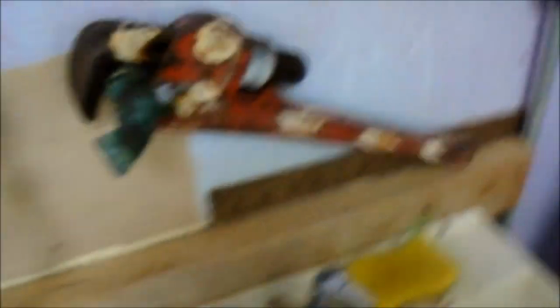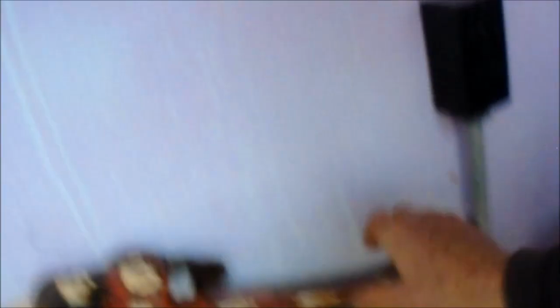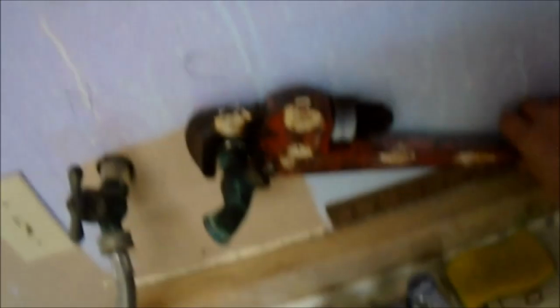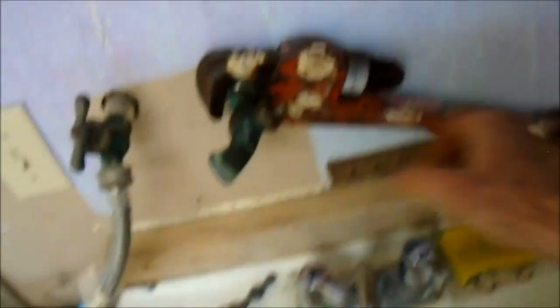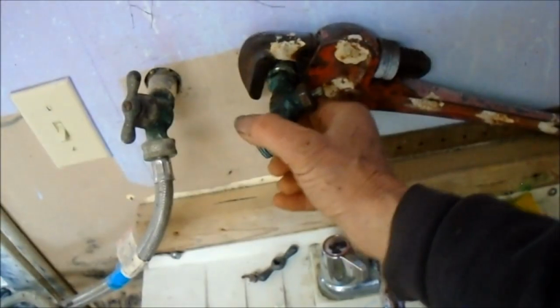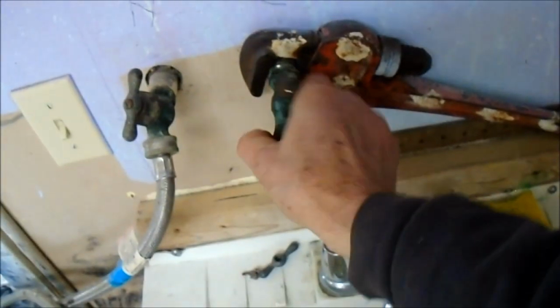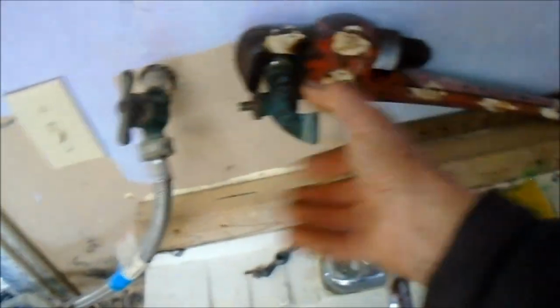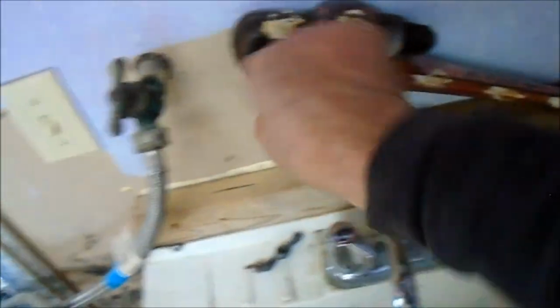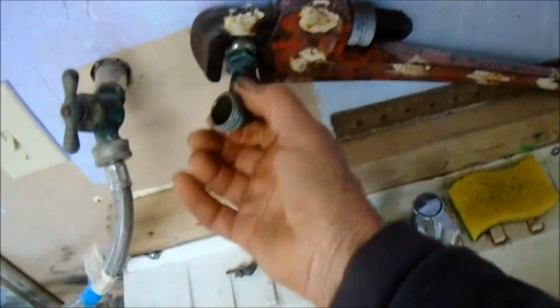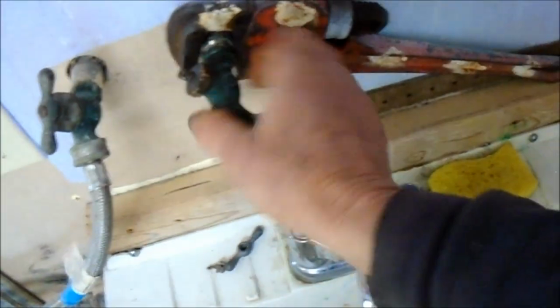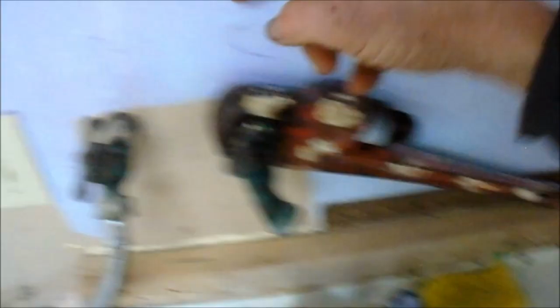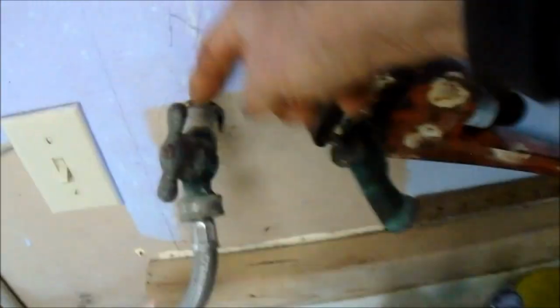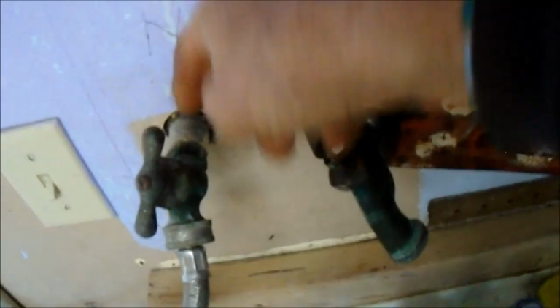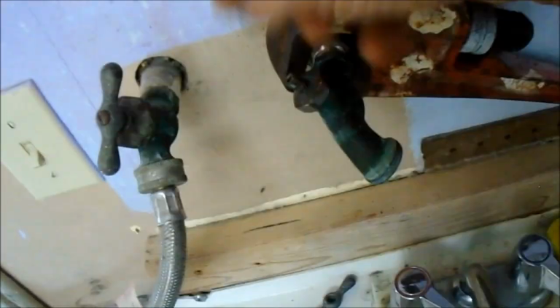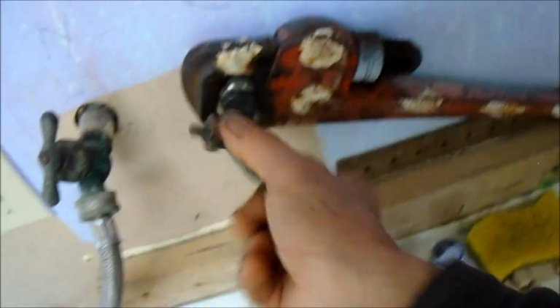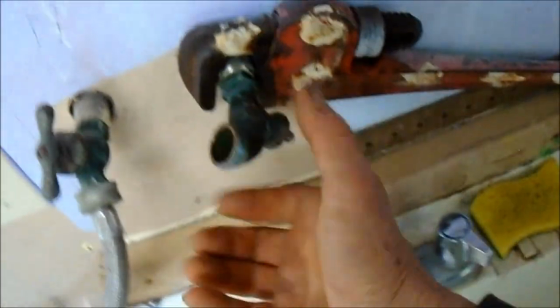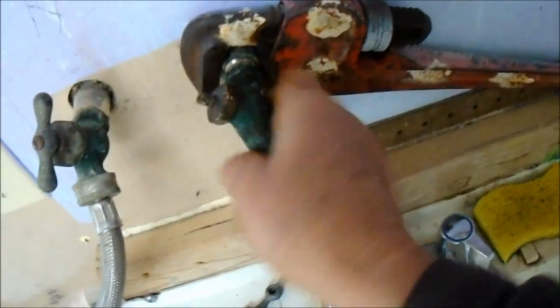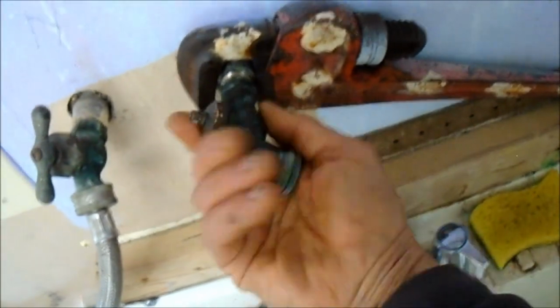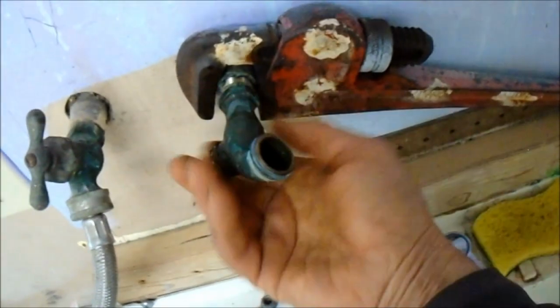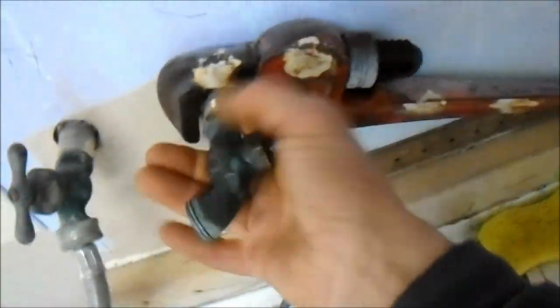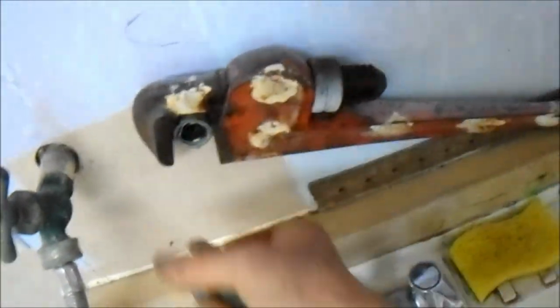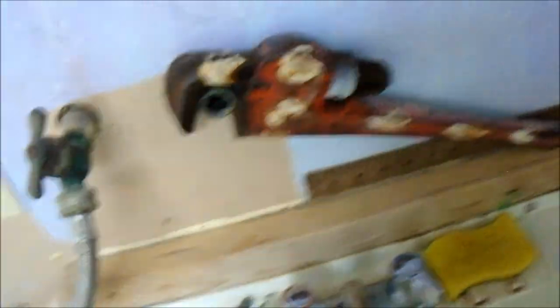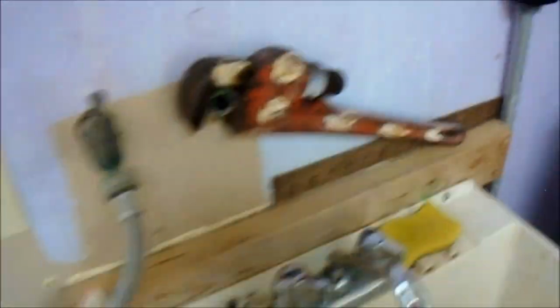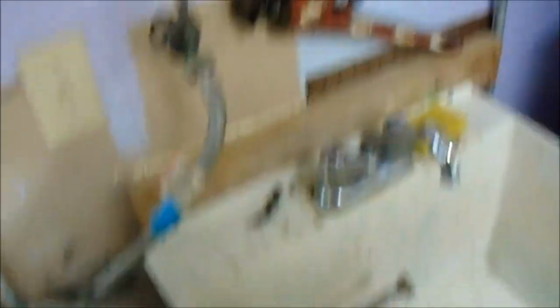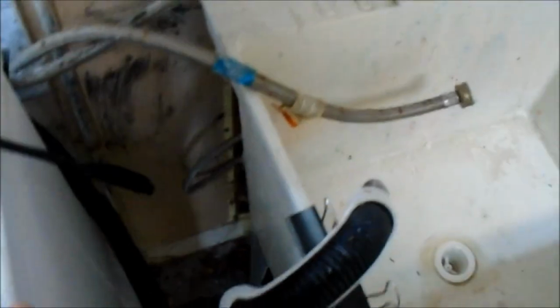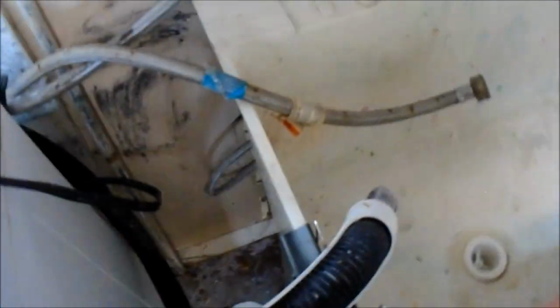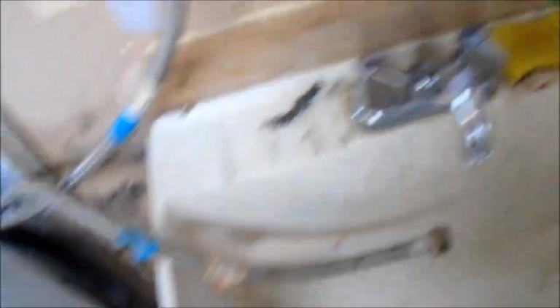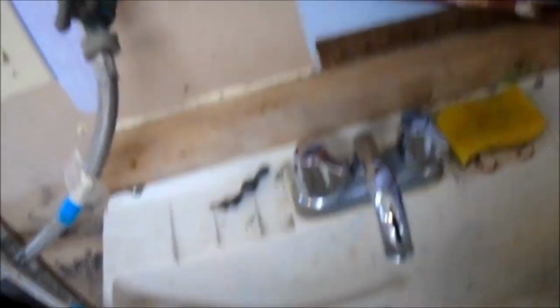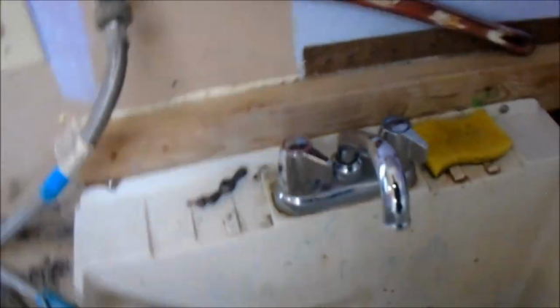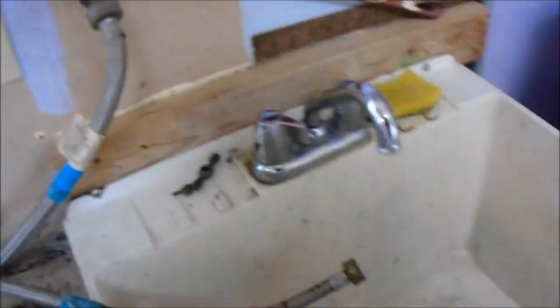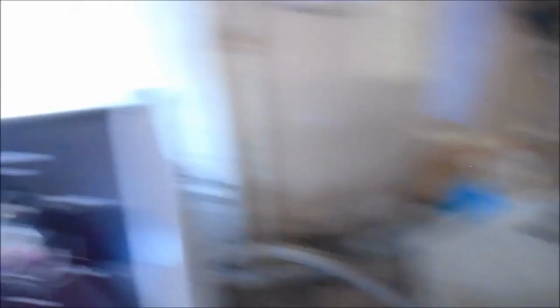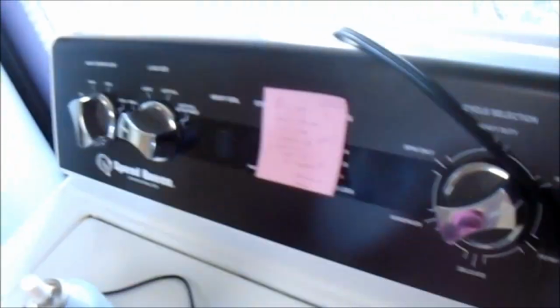You always want to hold this before you try and unscrew it, because you don't want to loosen anything behind it. If you do, you might have a mystery leak — all of a sudden a month later your floor is falling out, that kind of thing.